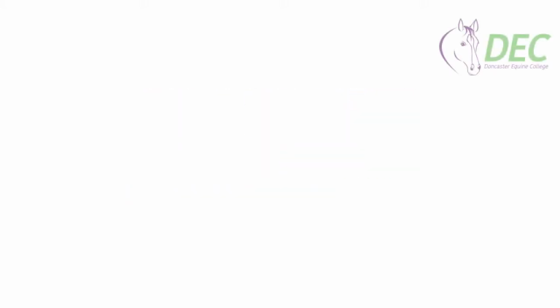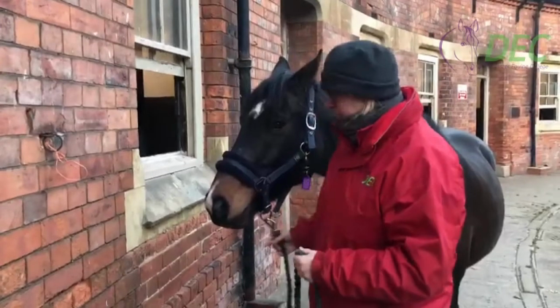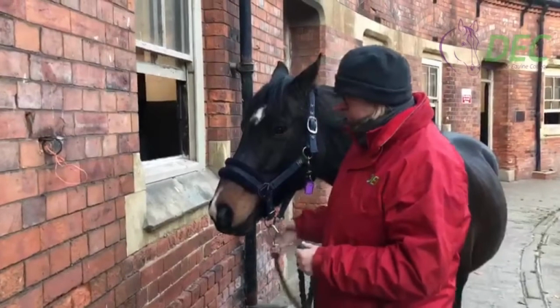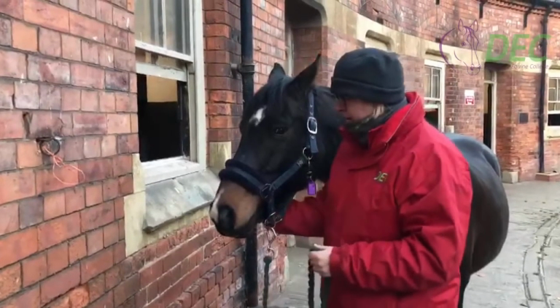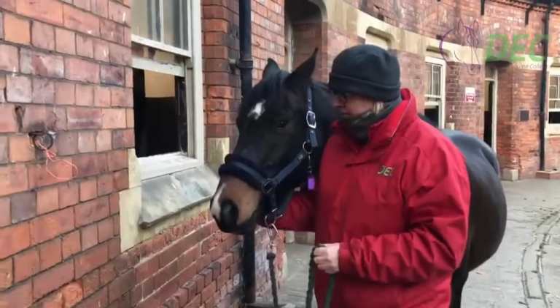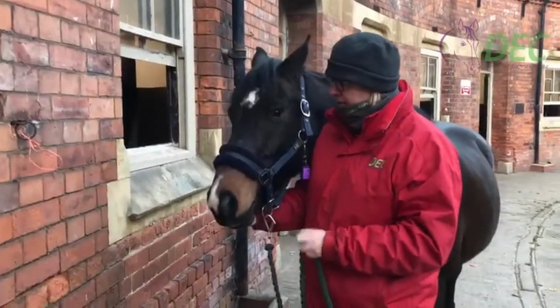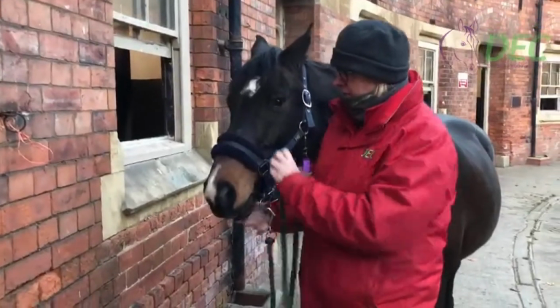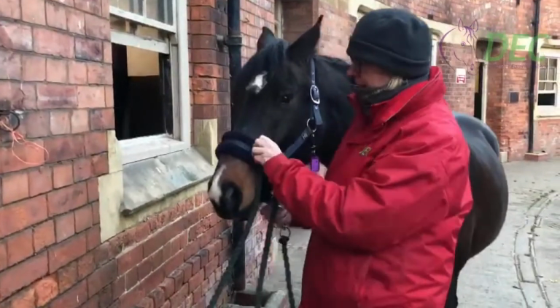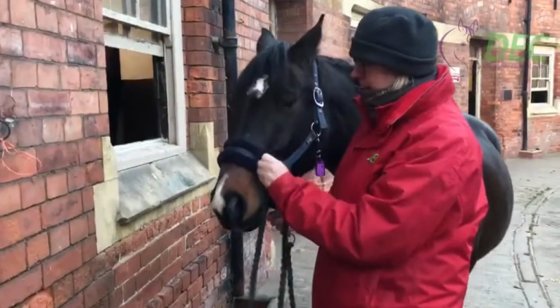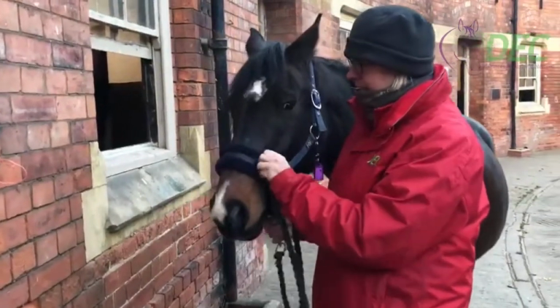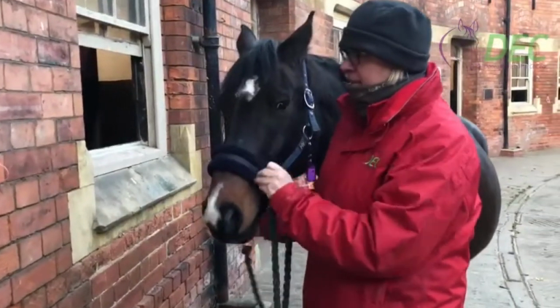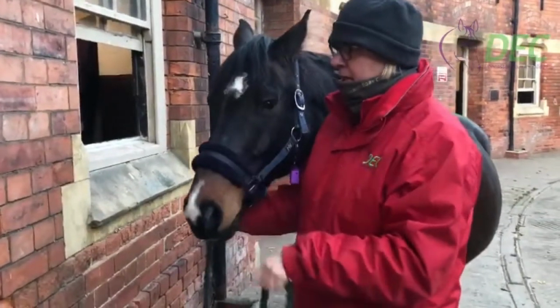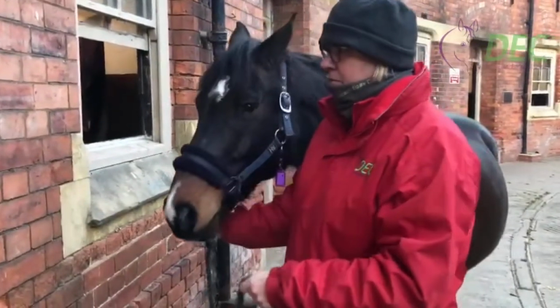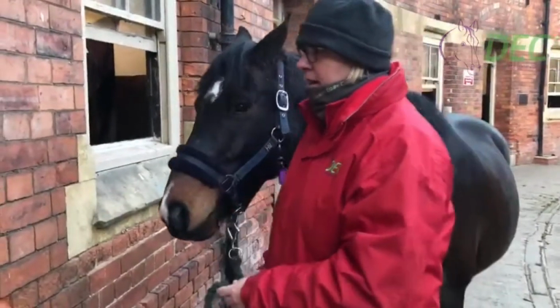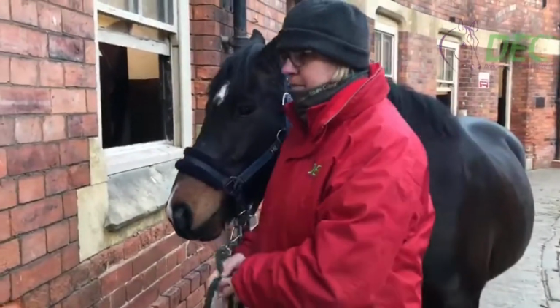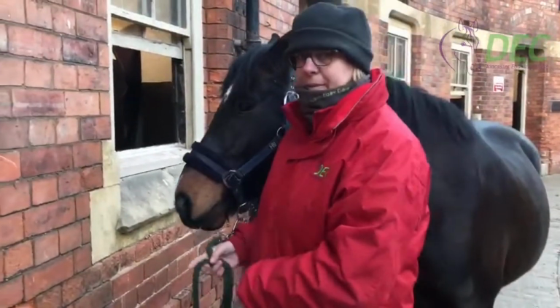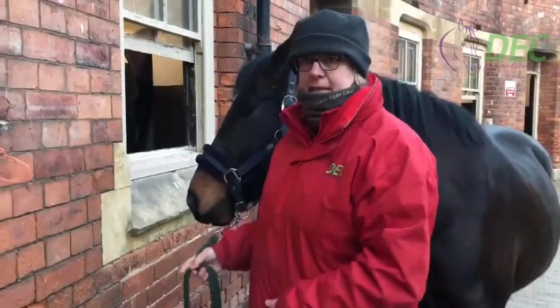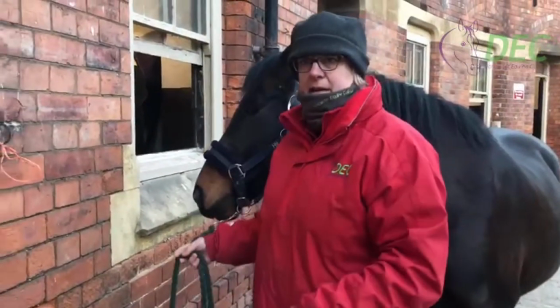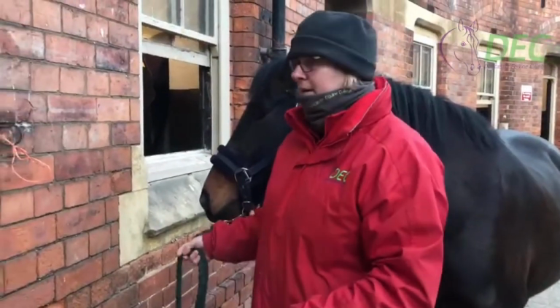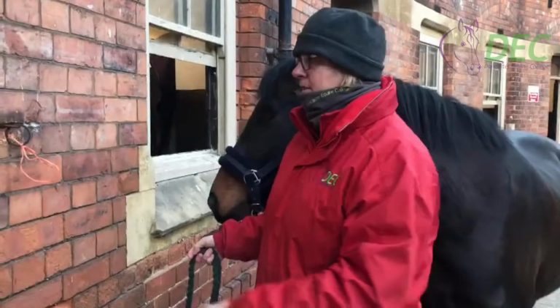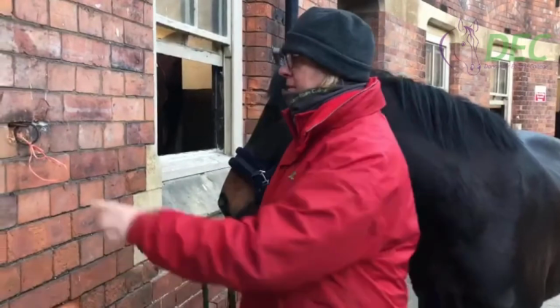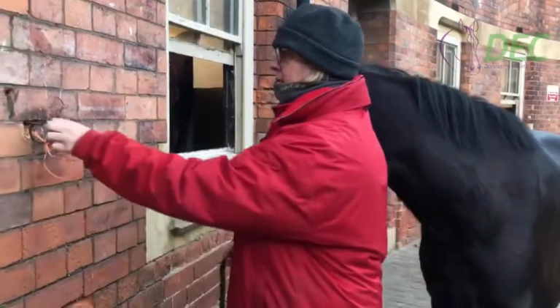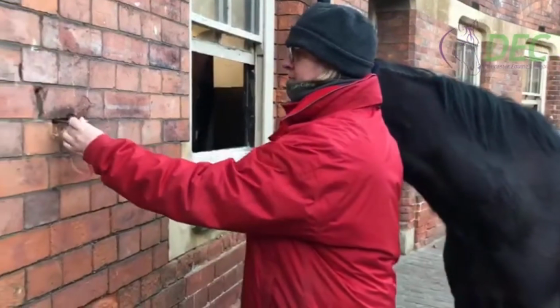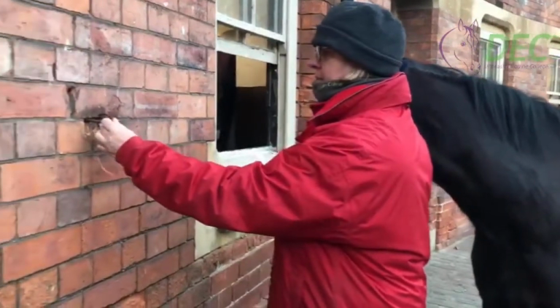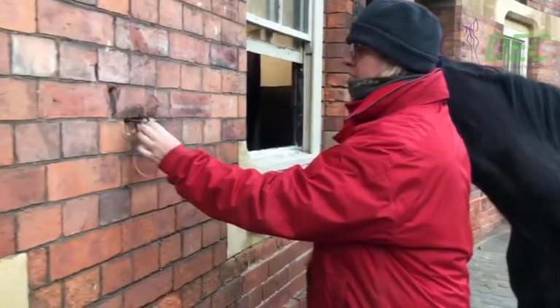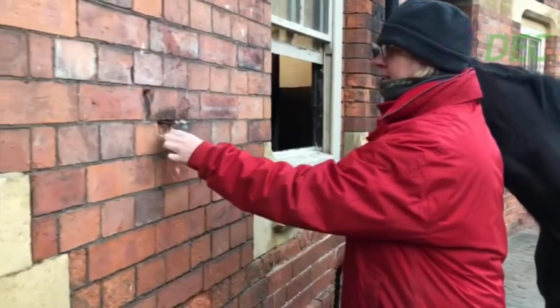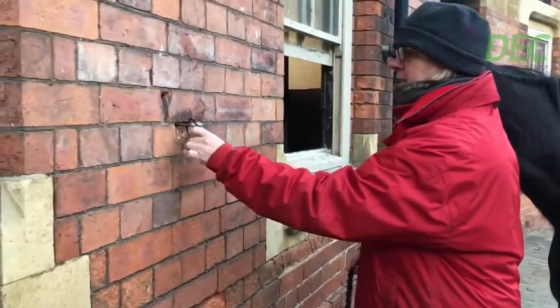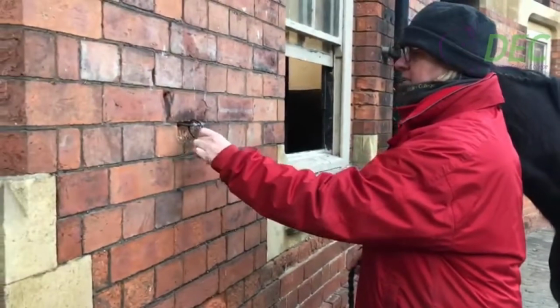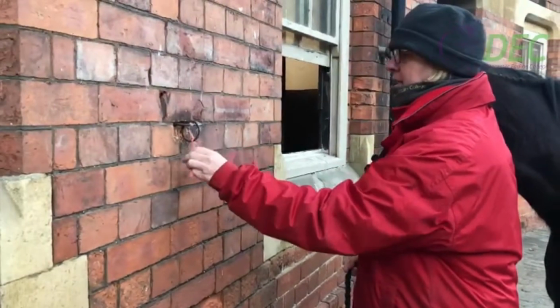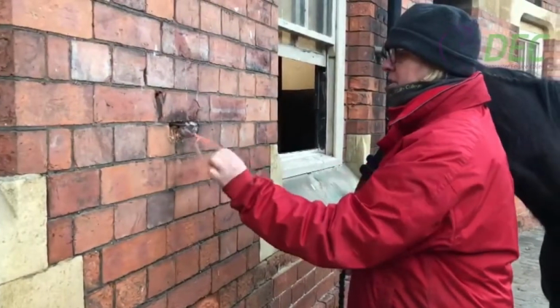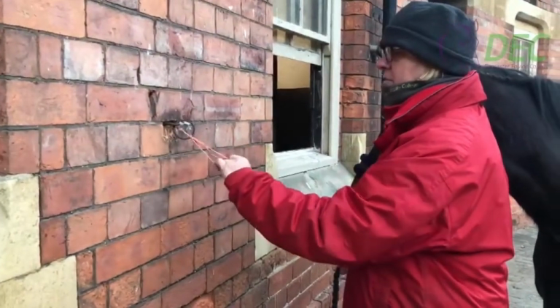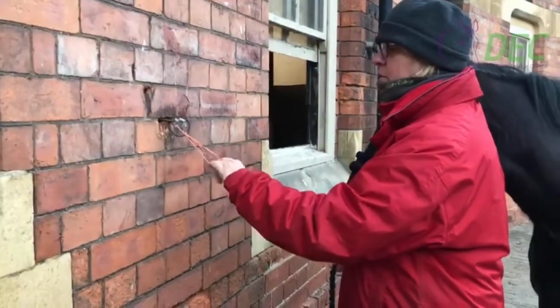This is Neuro. We're going to tie Neuro up outside. So with it being quite an old stable yard, these have already got rings attached into the wall.